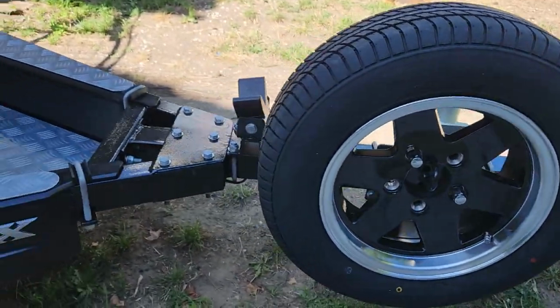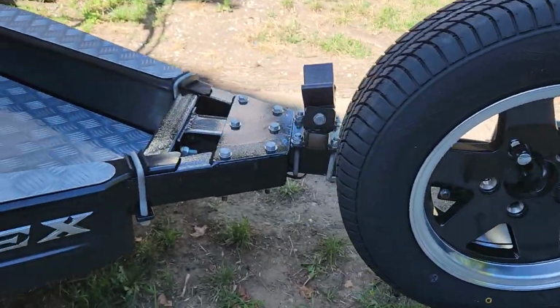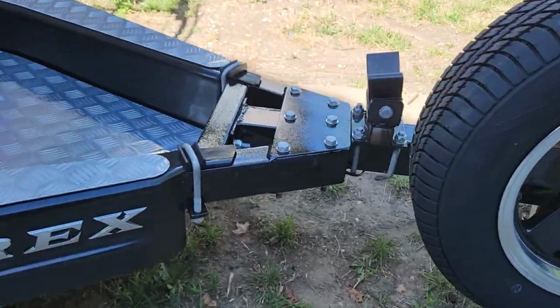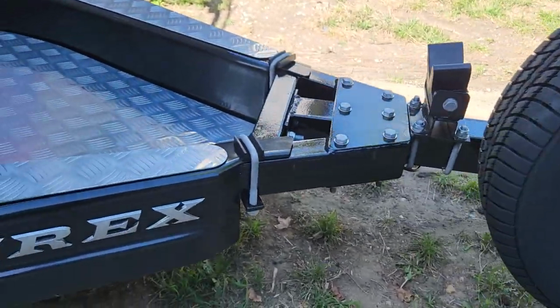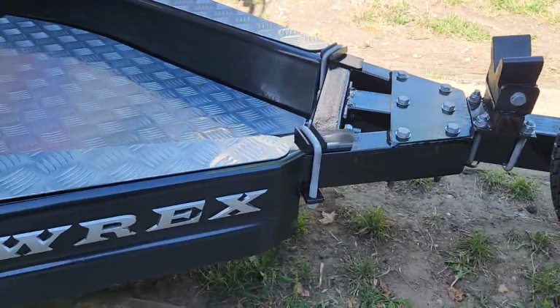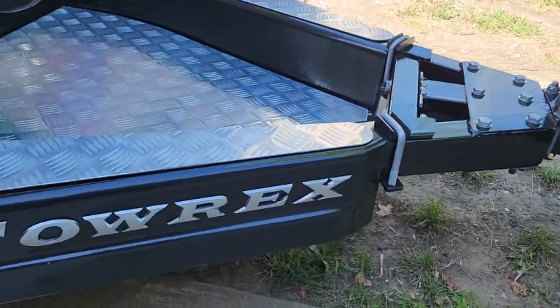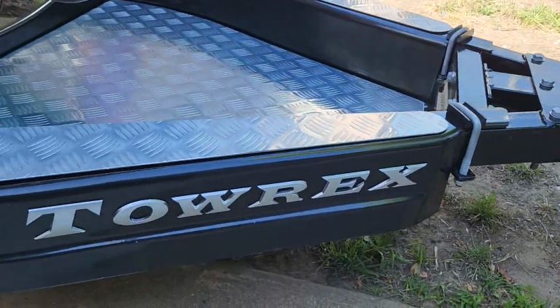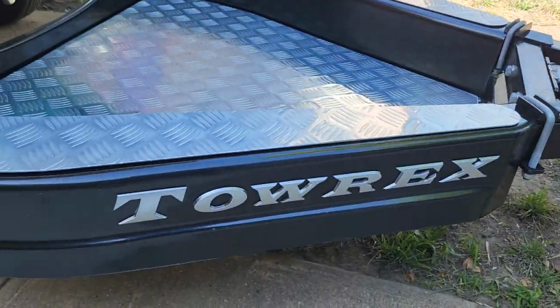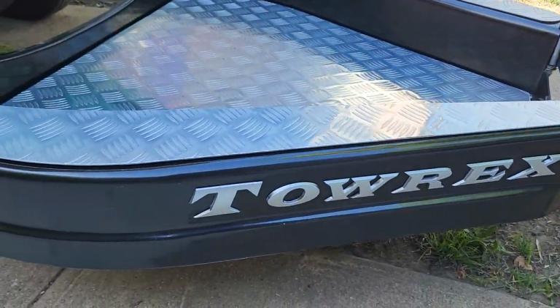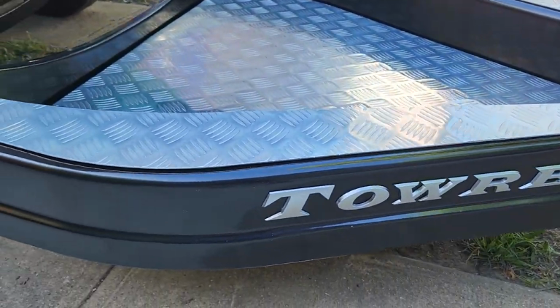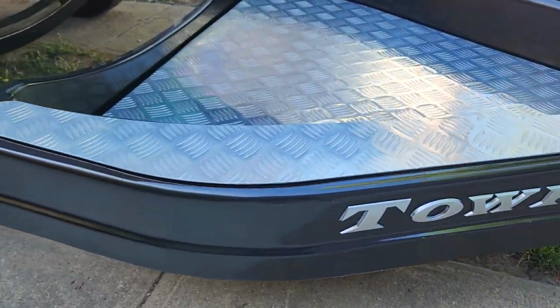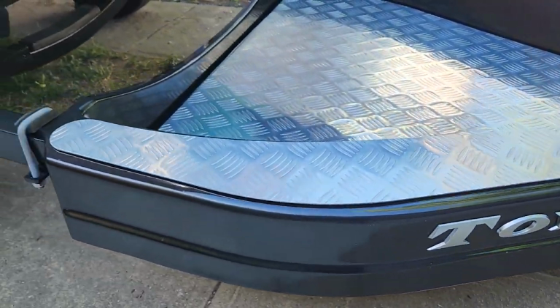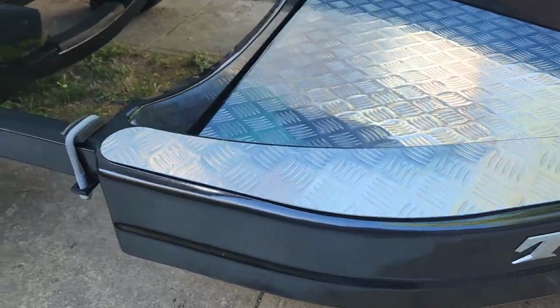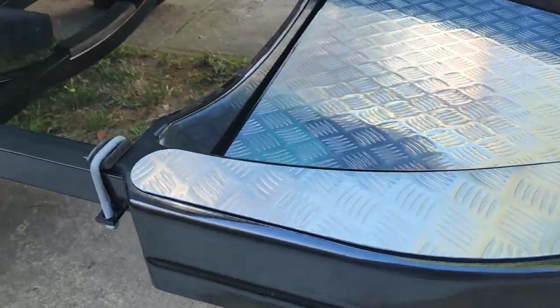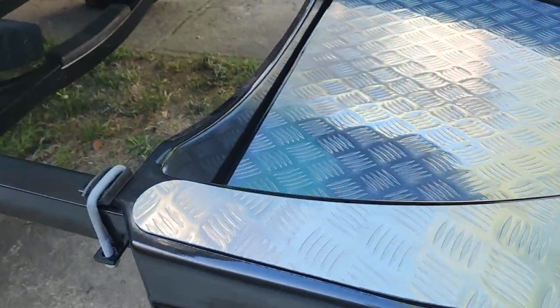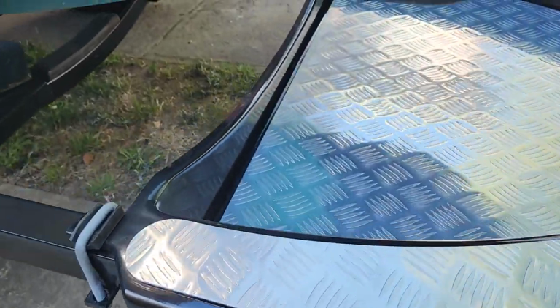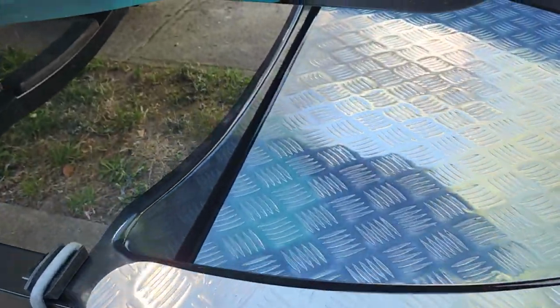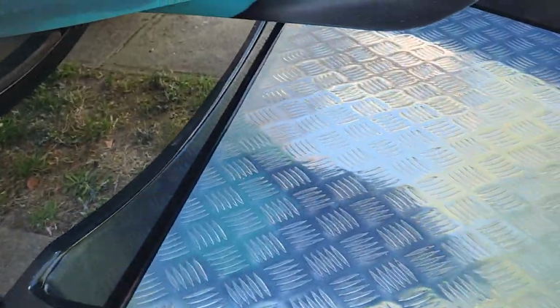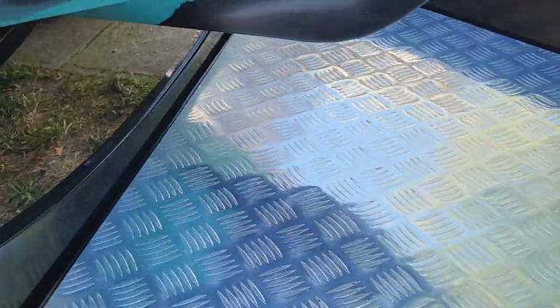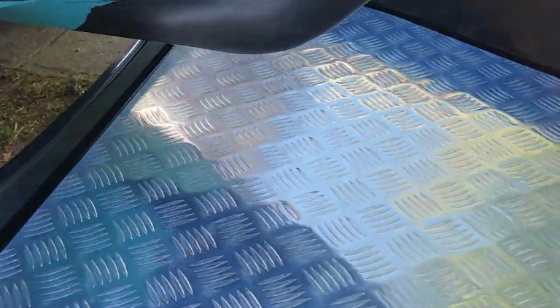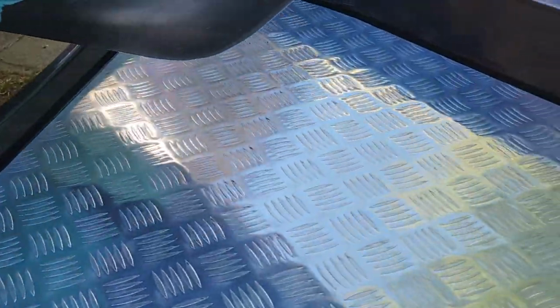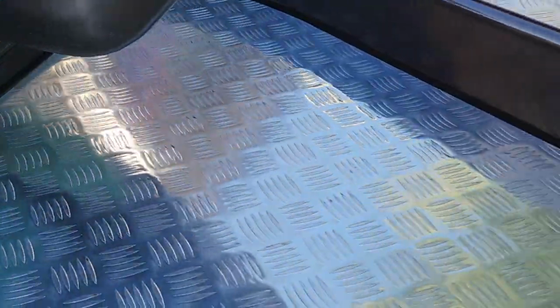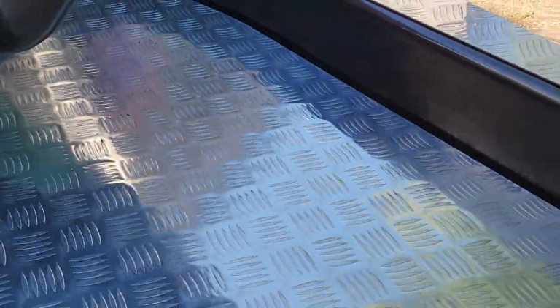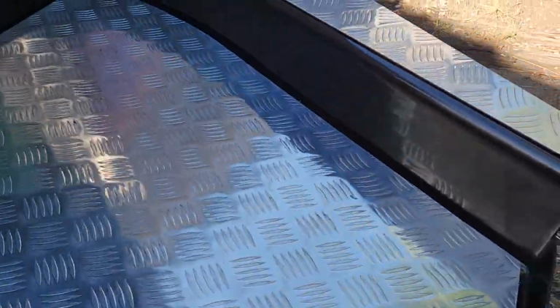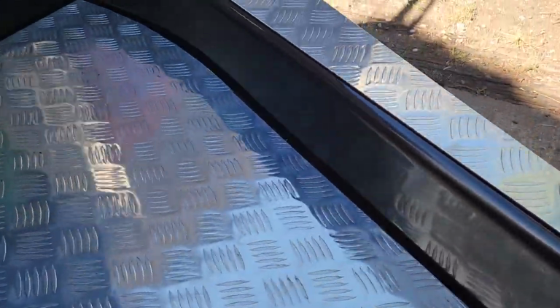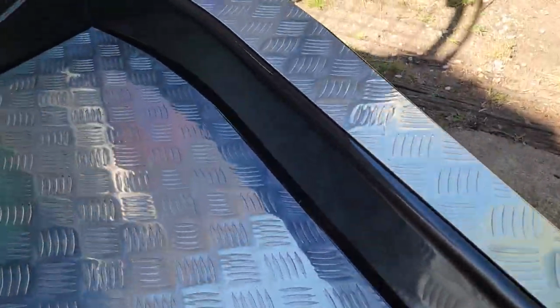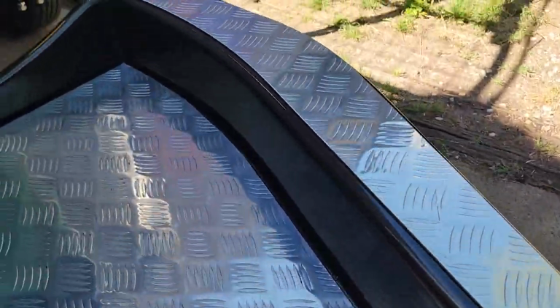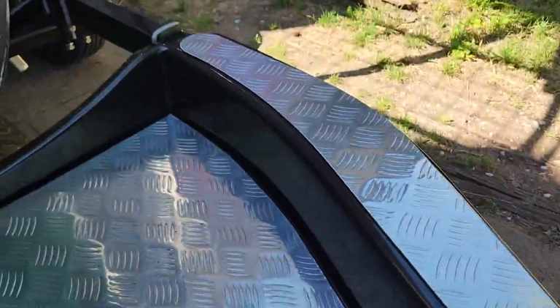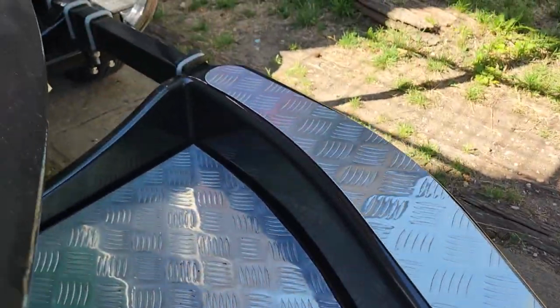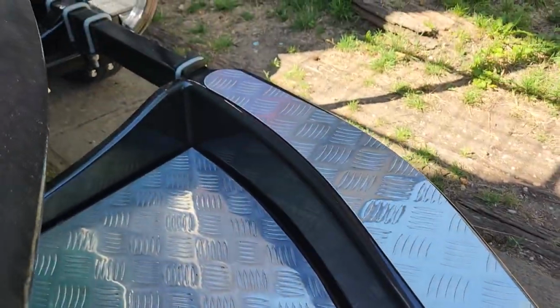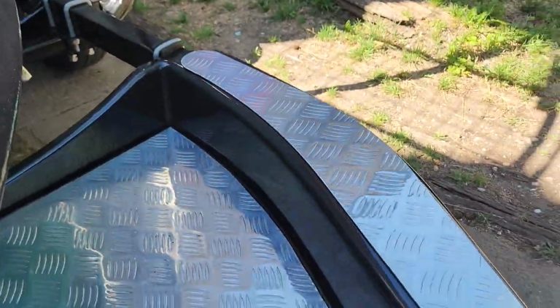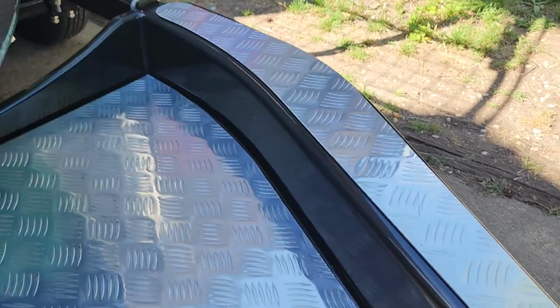Coming down to the cargo area, it is absolutely mint — it's basically a plastic luggage area with aluminium checker plating put through it.